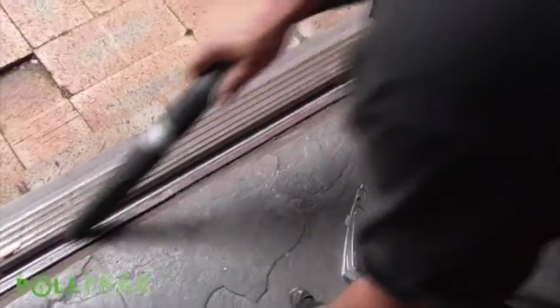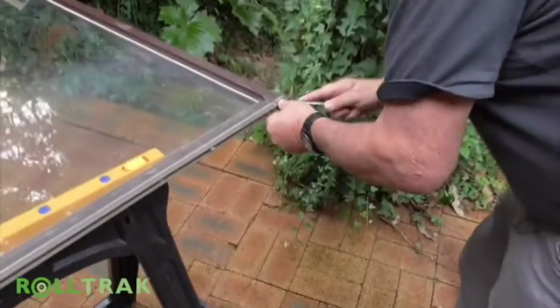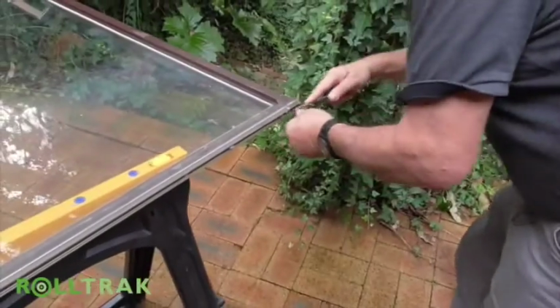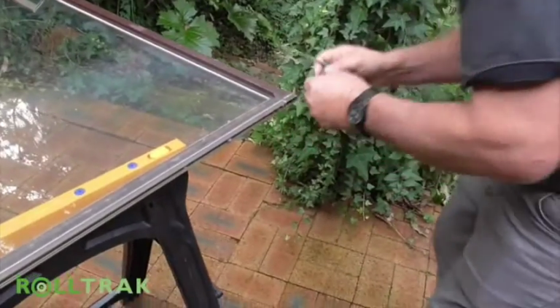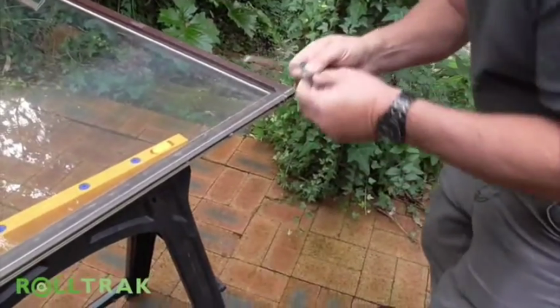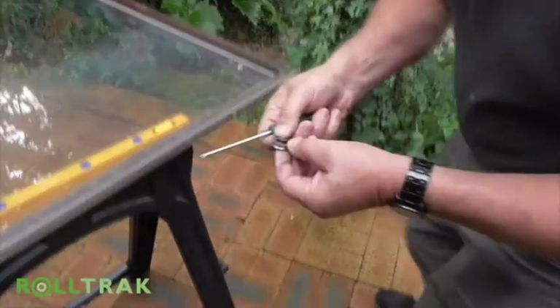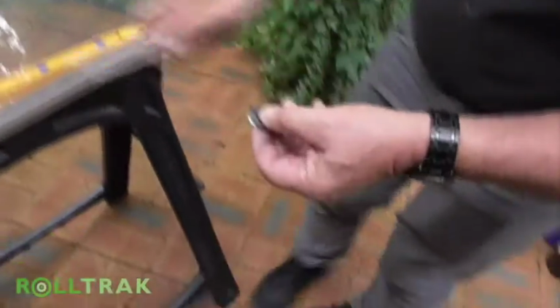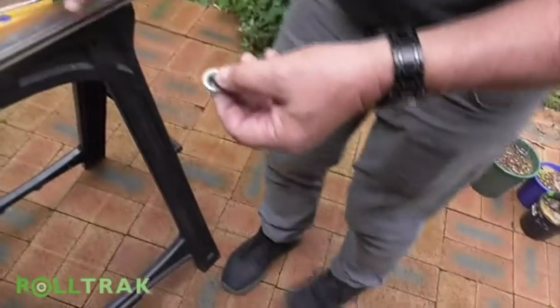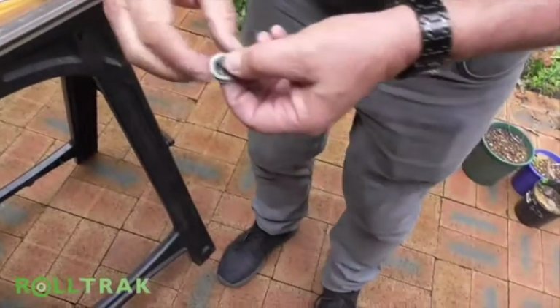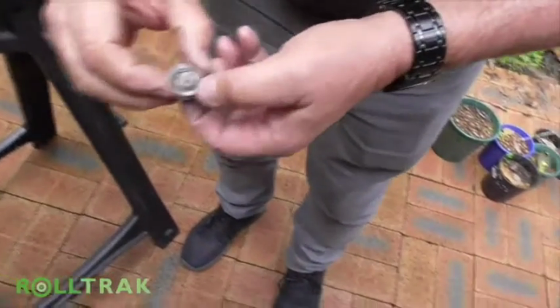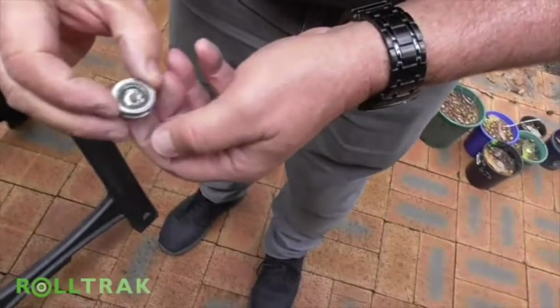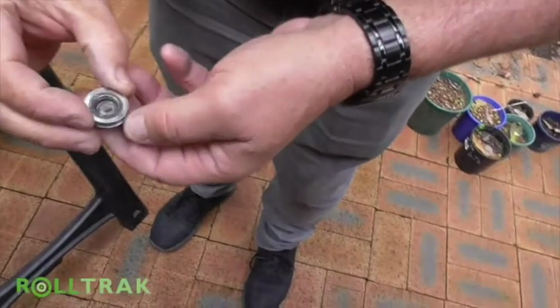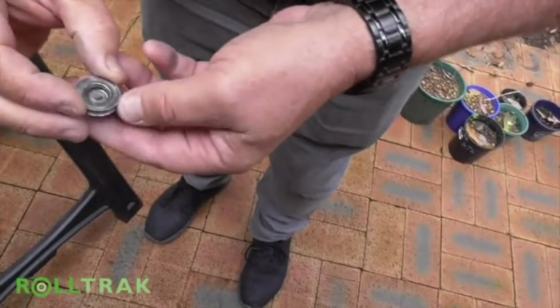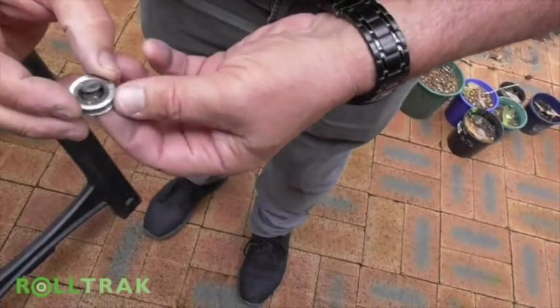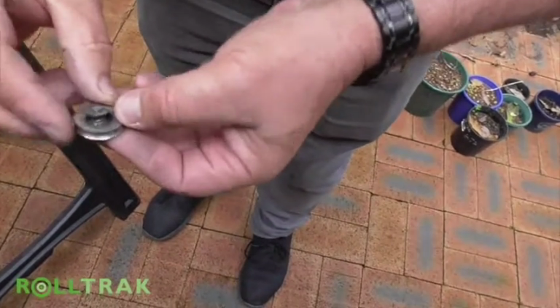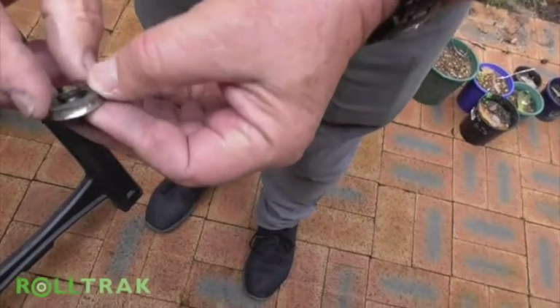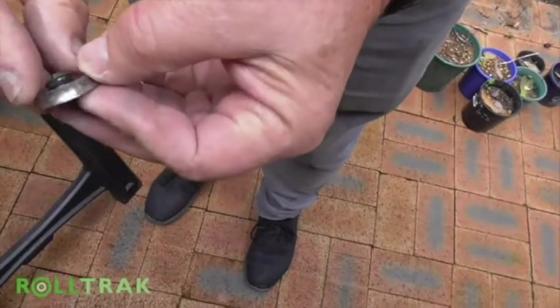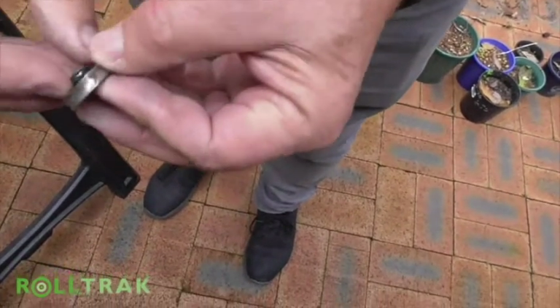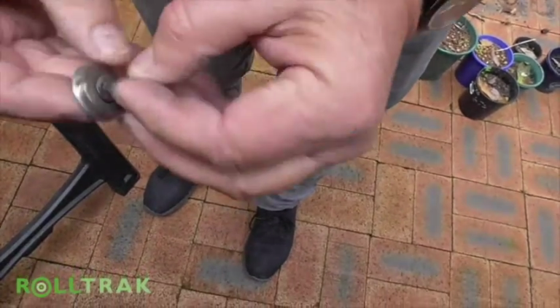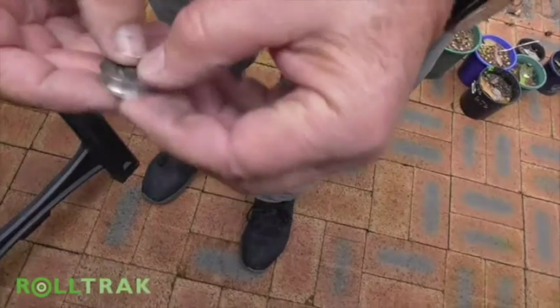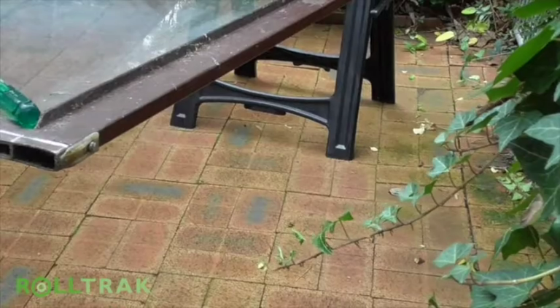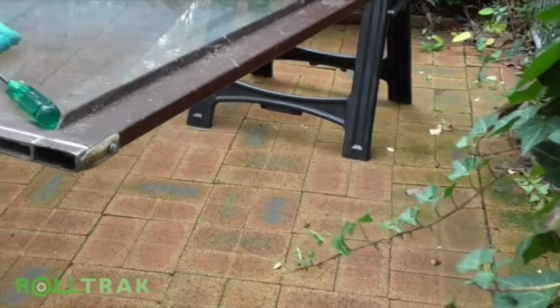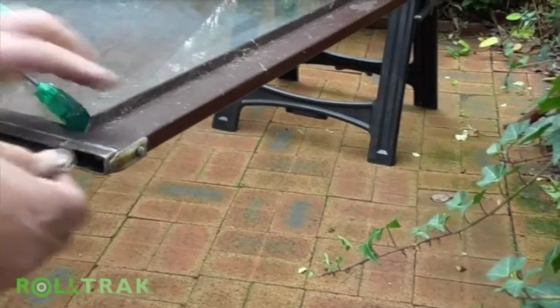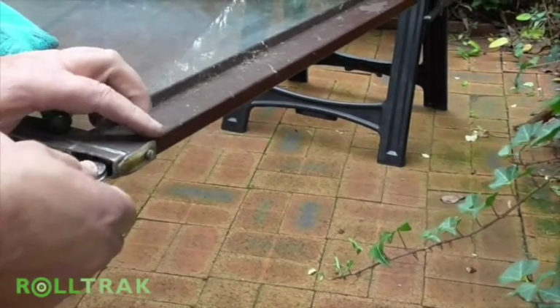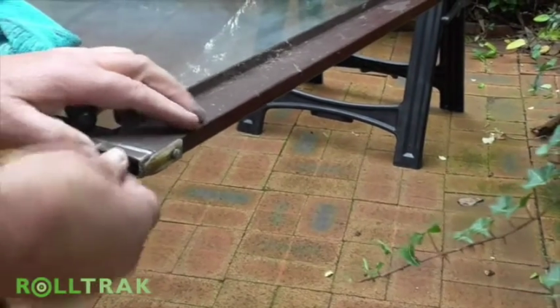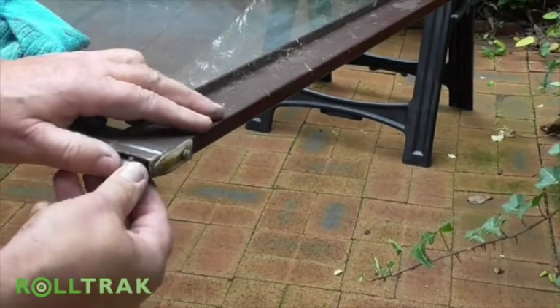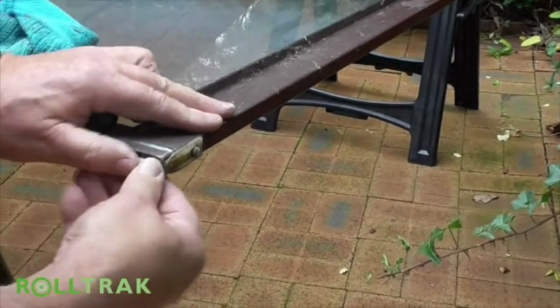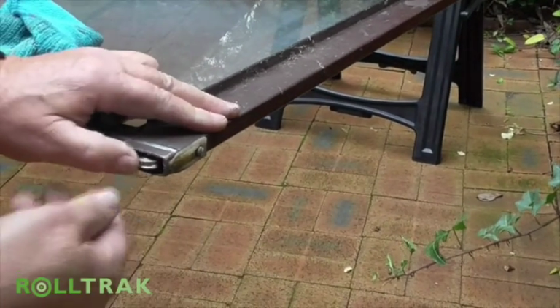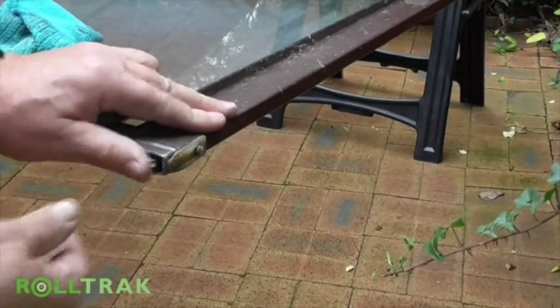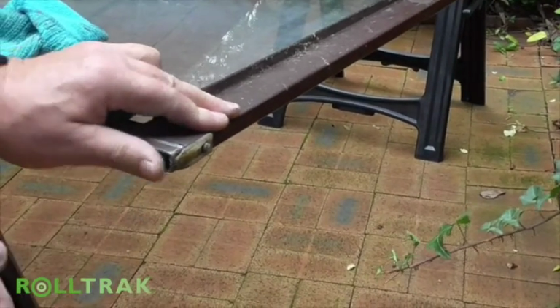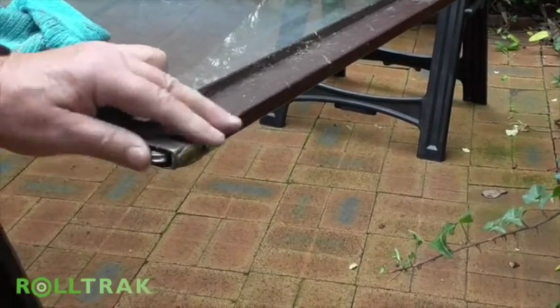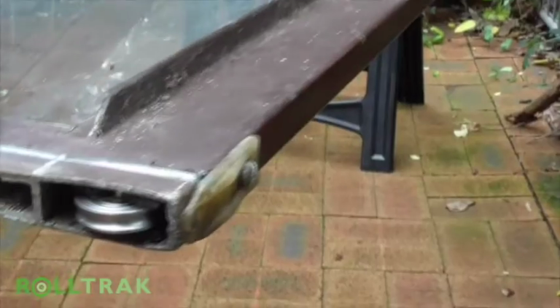At this stage we recommend you inspect your existing rollers. There's a good chance they are due for an upgrade. Take your old rollers into Bunnings and buy yourself a high quality replacement from RollTrack. Drop in your new rollers.